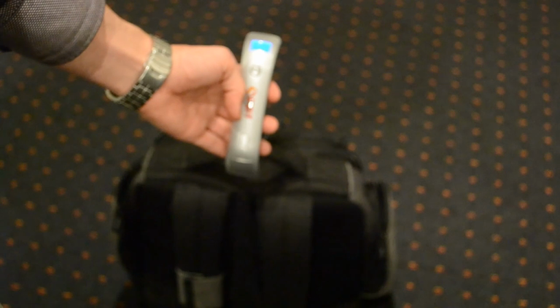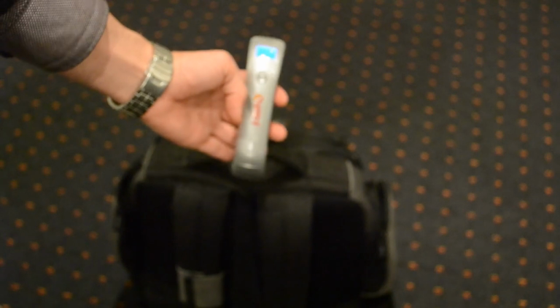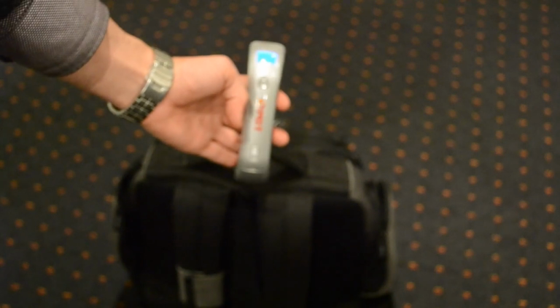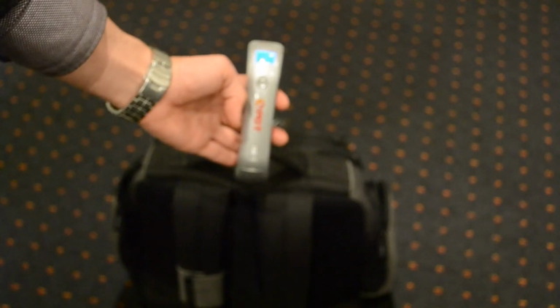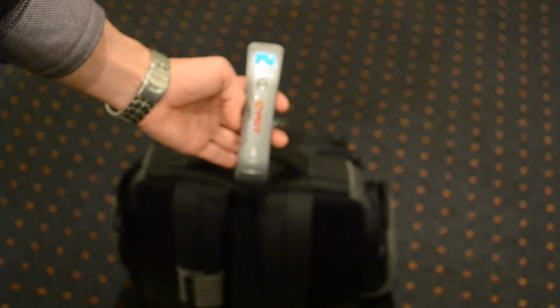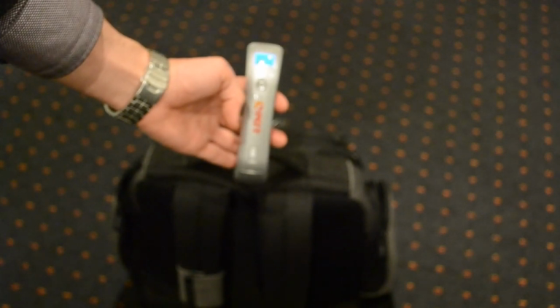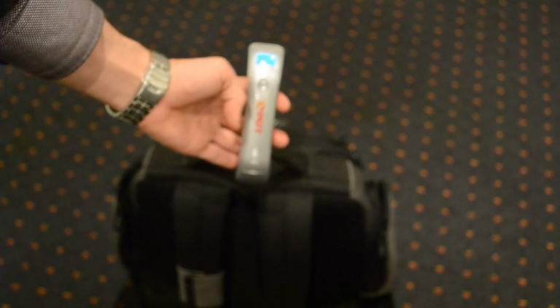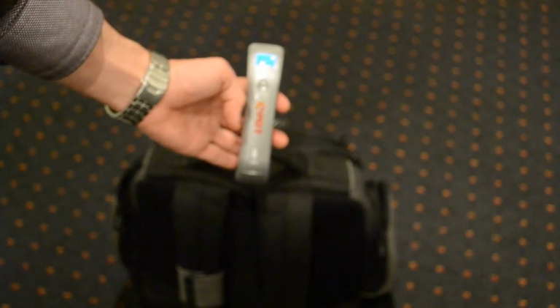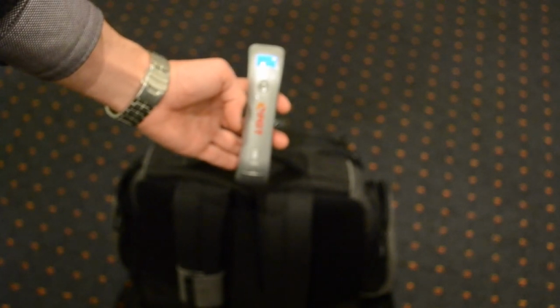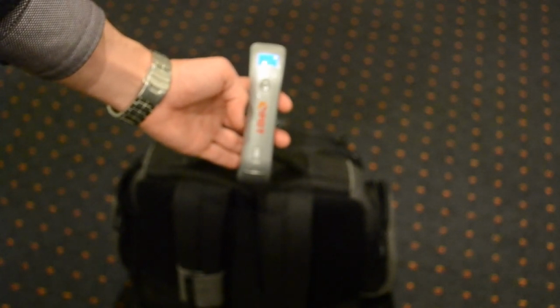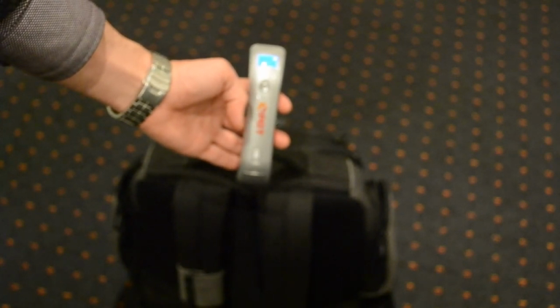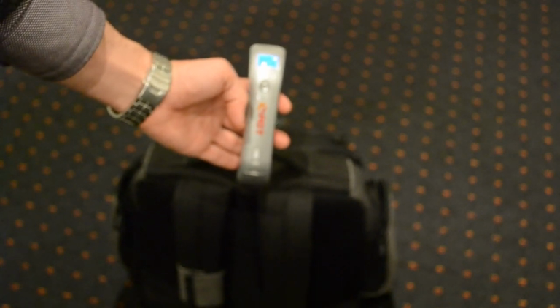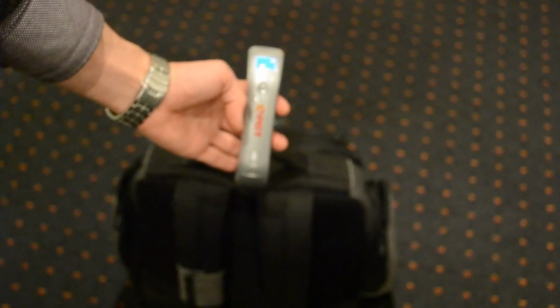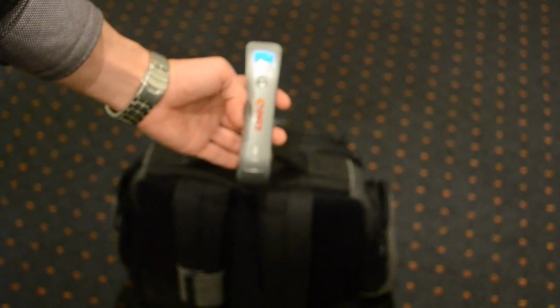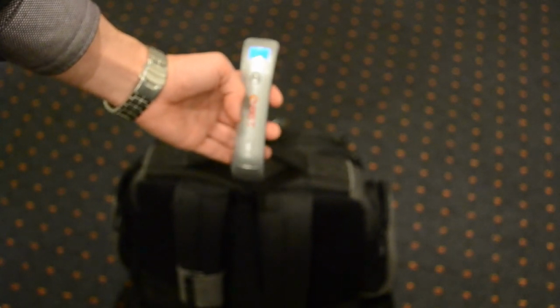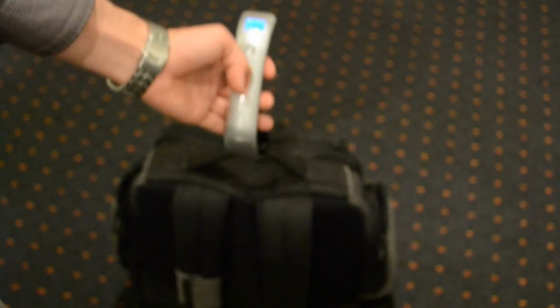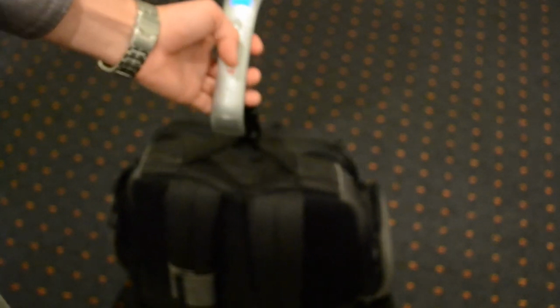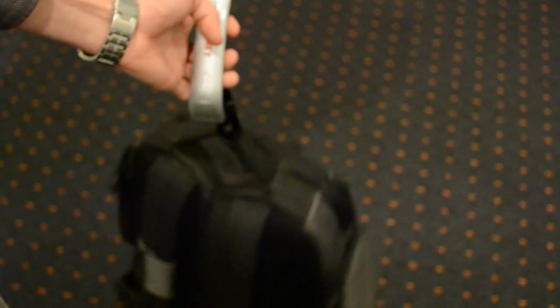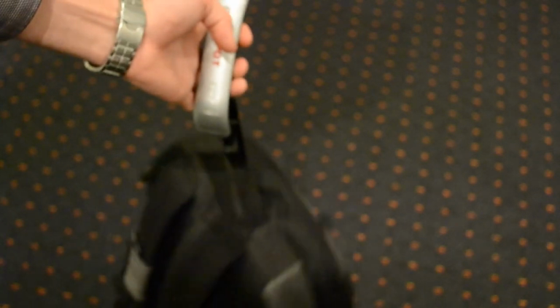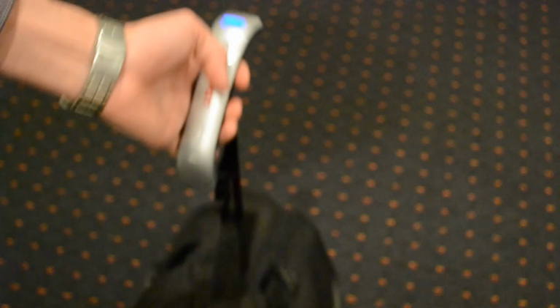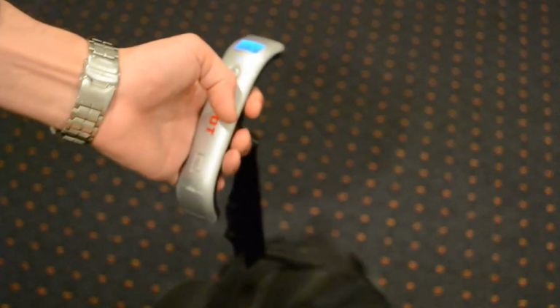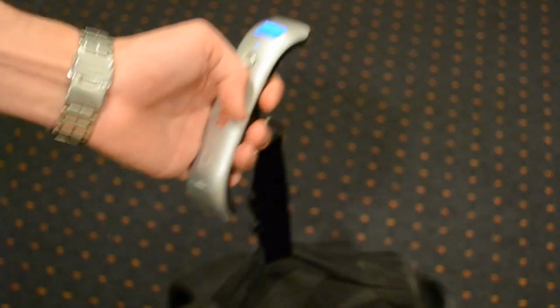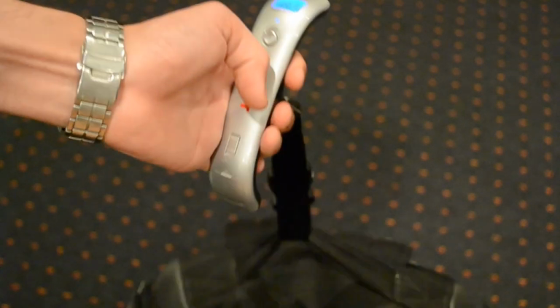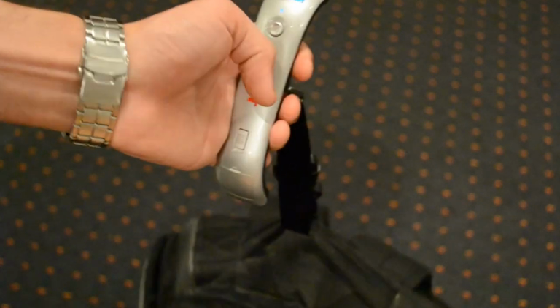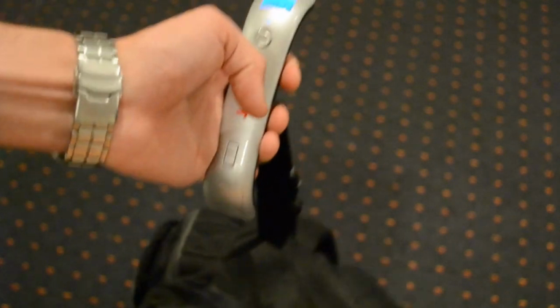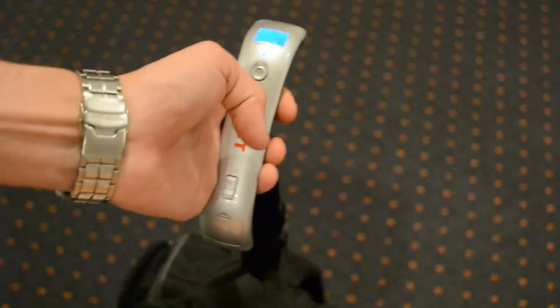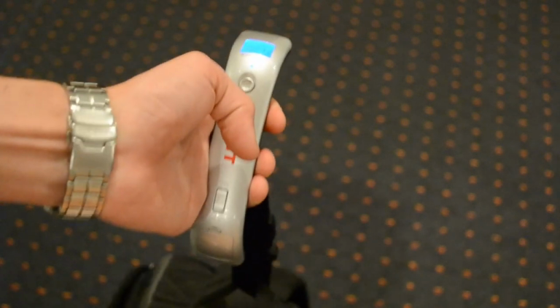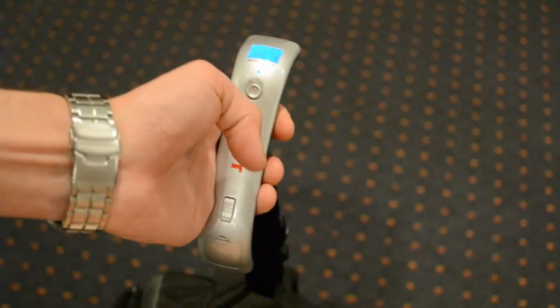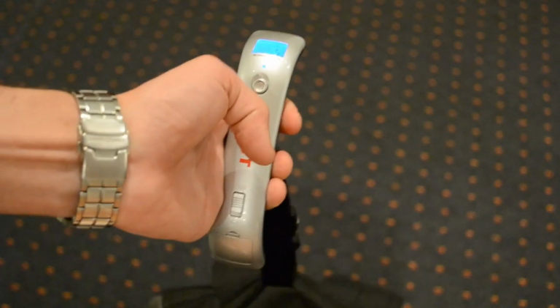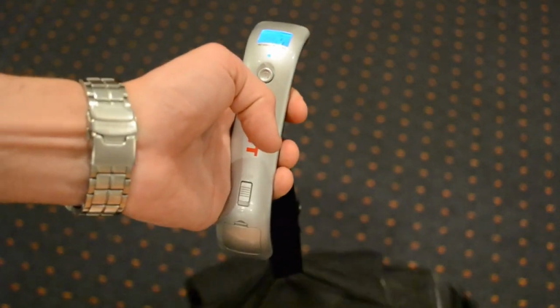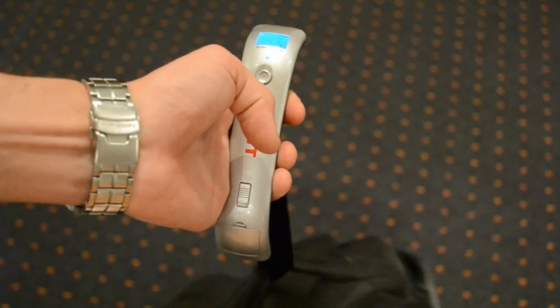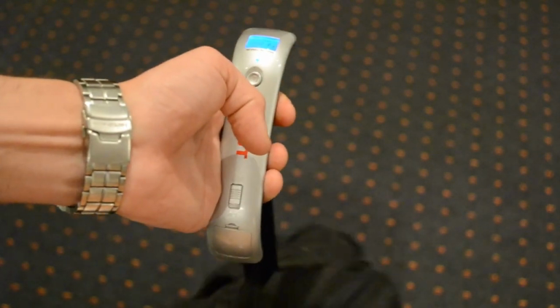Wait for it. As soon as it goes to zero, lift up your luggage and you'll see straight away that it starts to give you a reading.